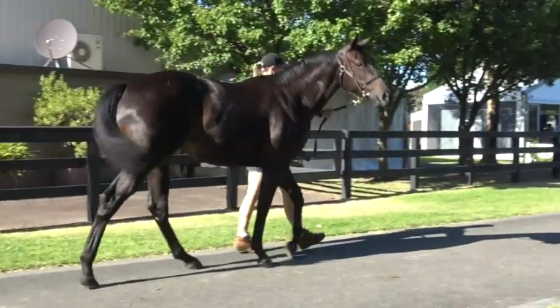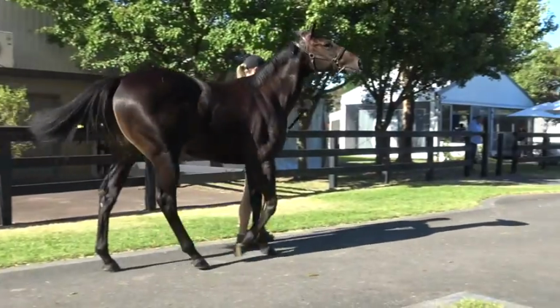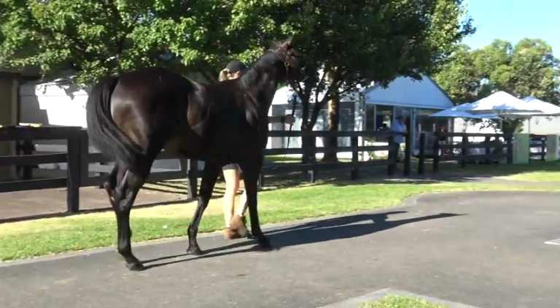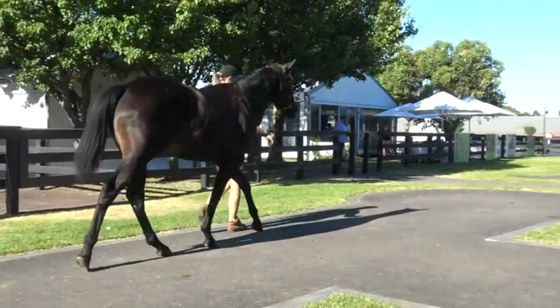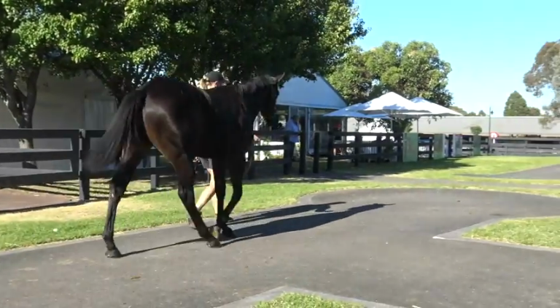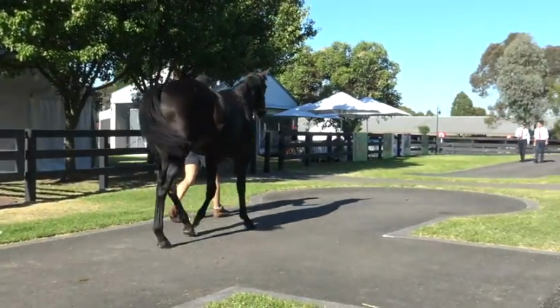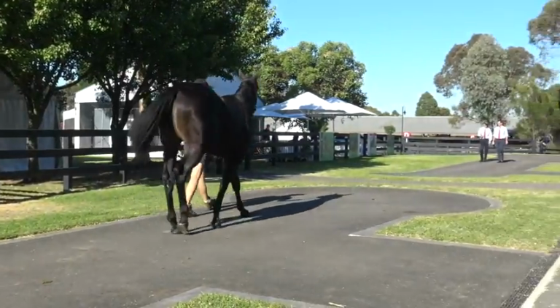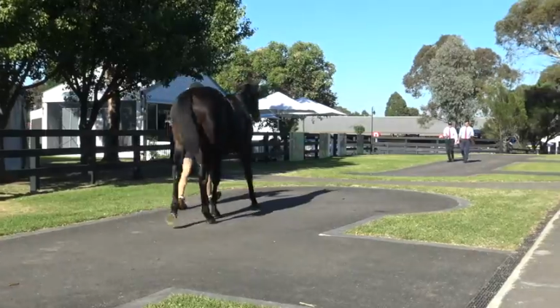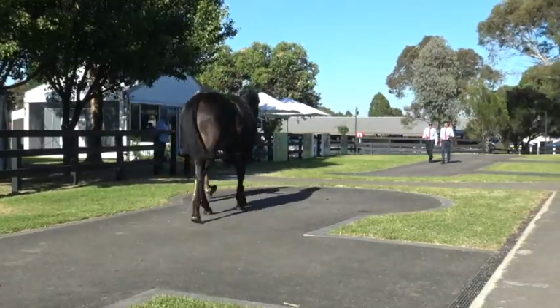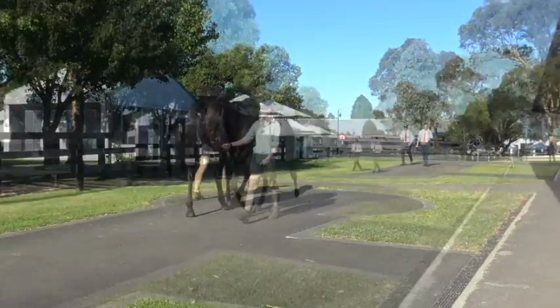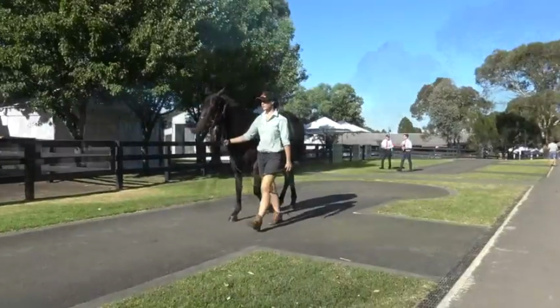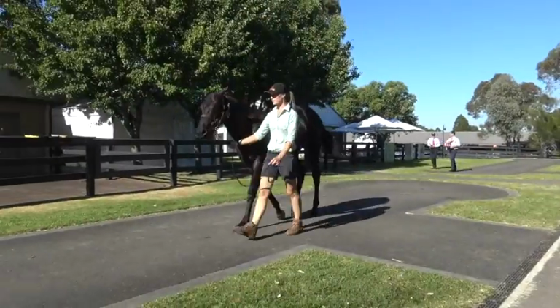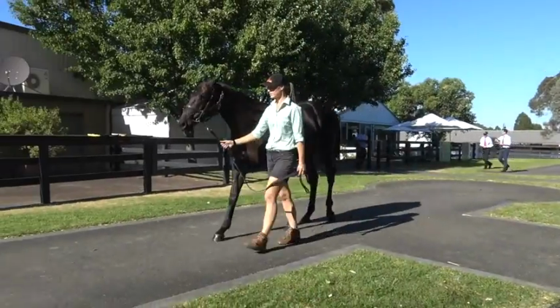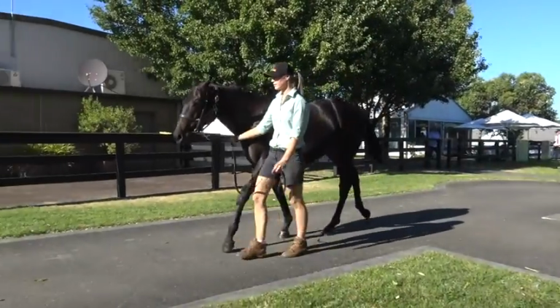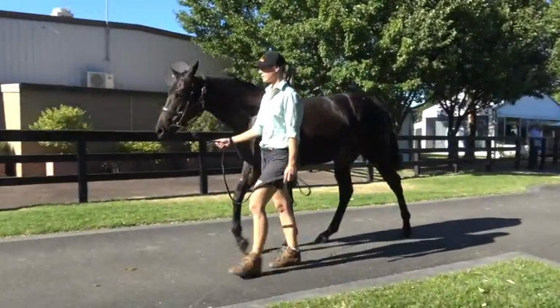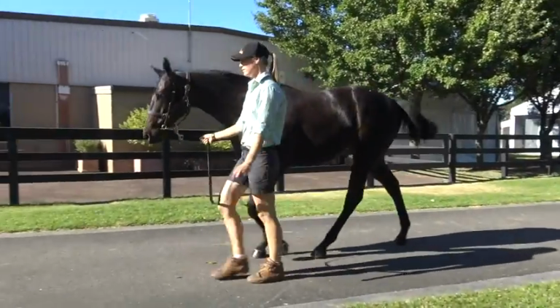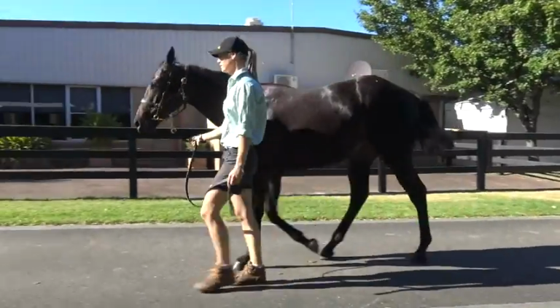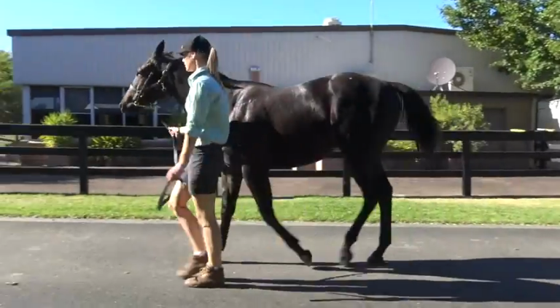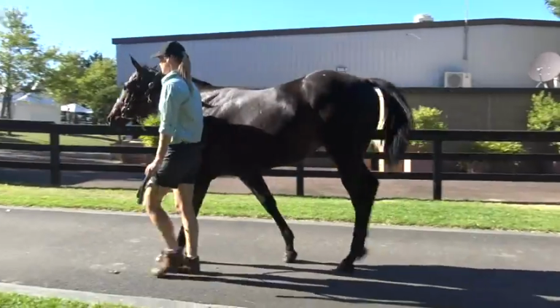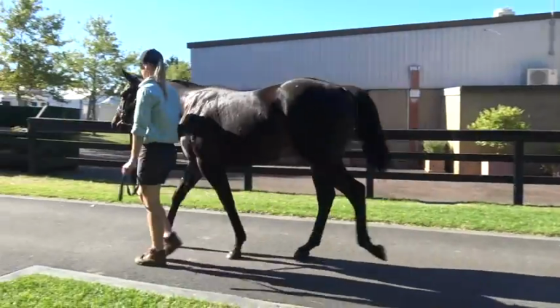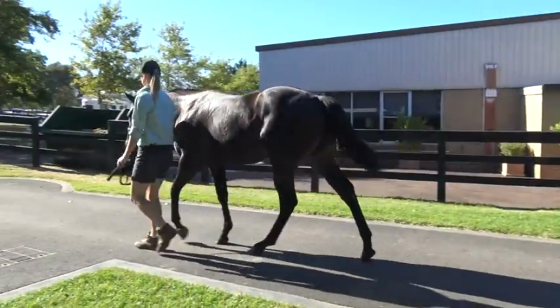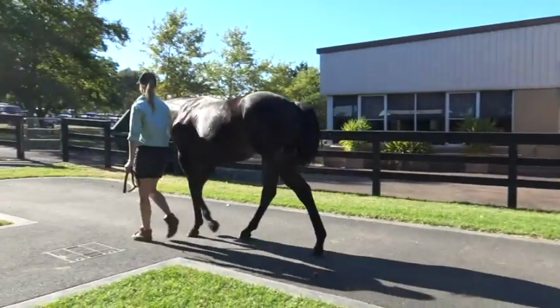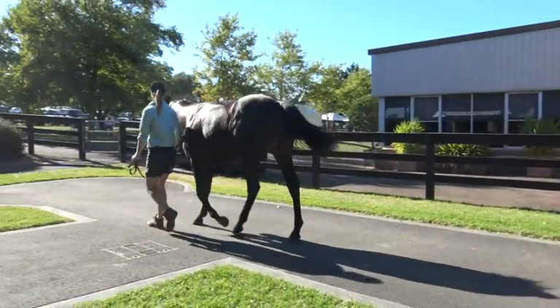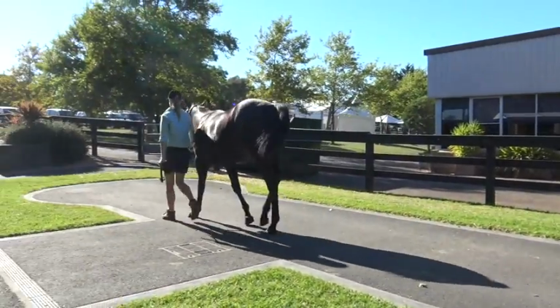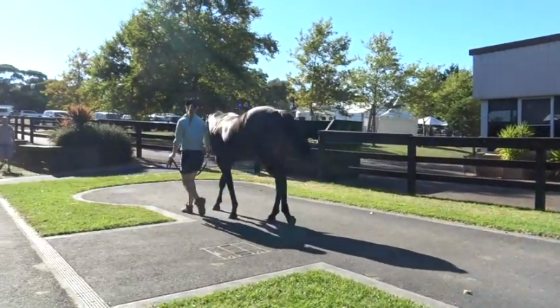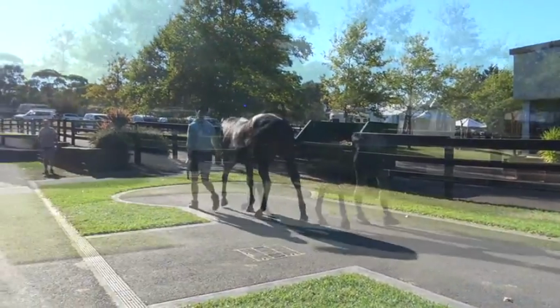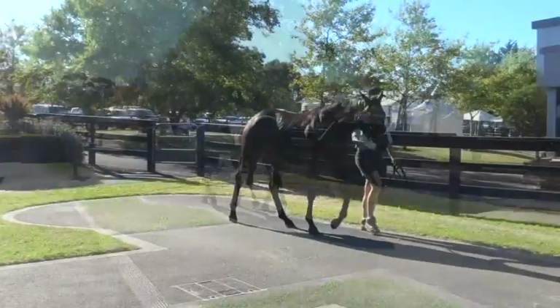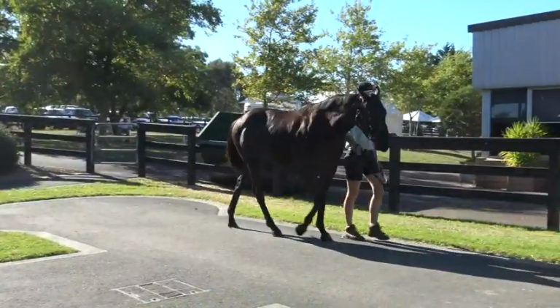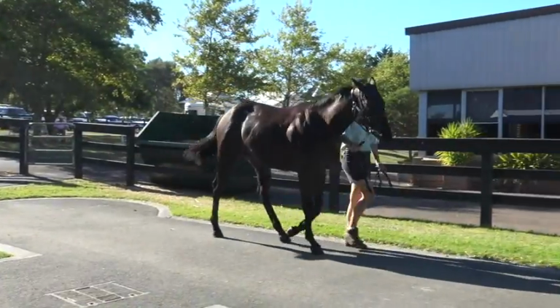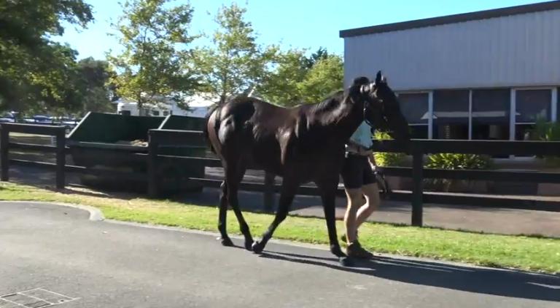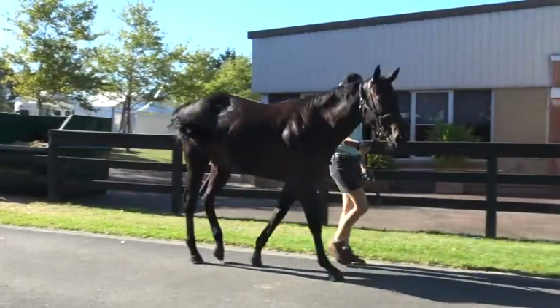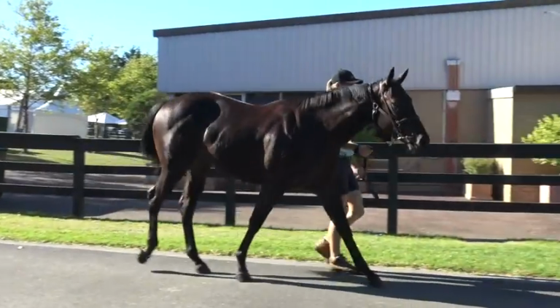We saw this filly at Lauriston probably a couple of weeks before Melbourne Premier, and immediately I saw it I thought, well, this is one of the best walking fillies you'll find. These Lonhro fillies, there's not a lot of them around. It actually reminds me a bit of Heatherly.